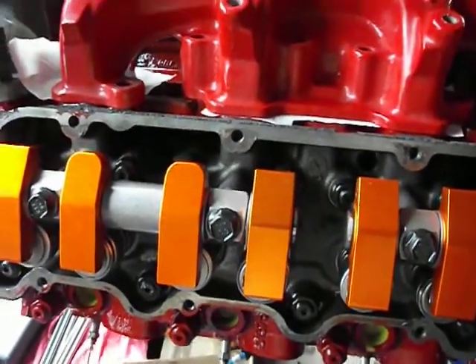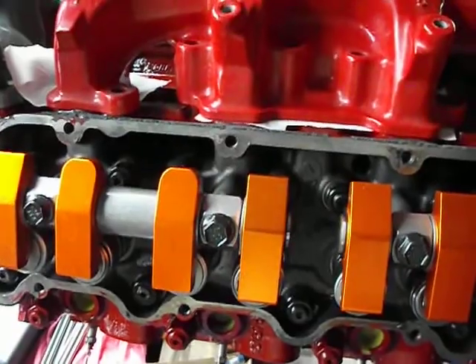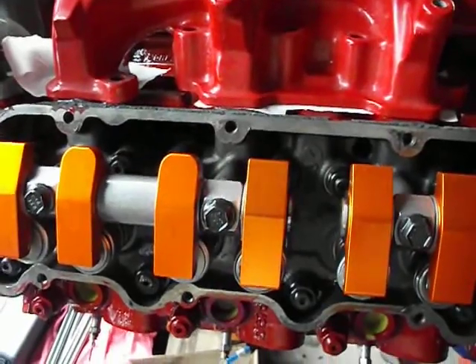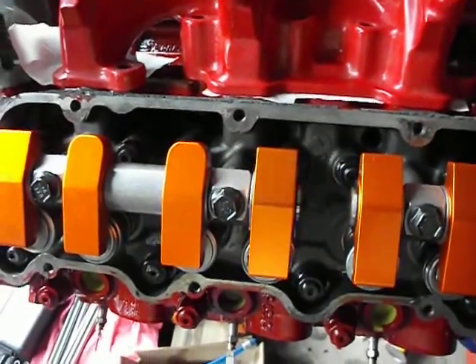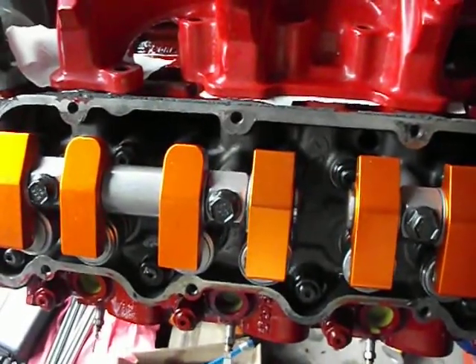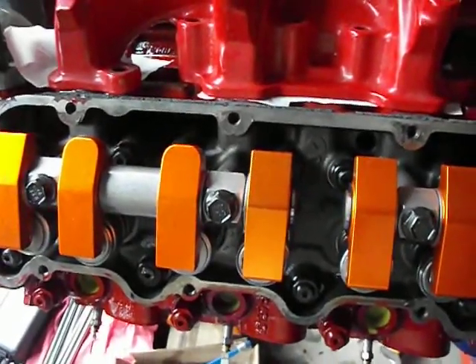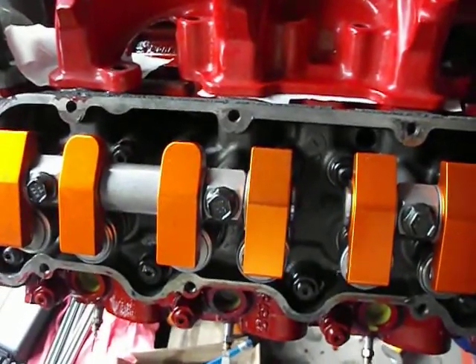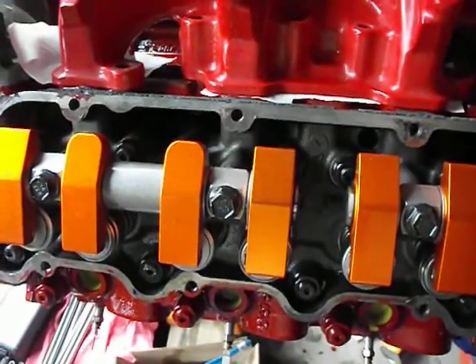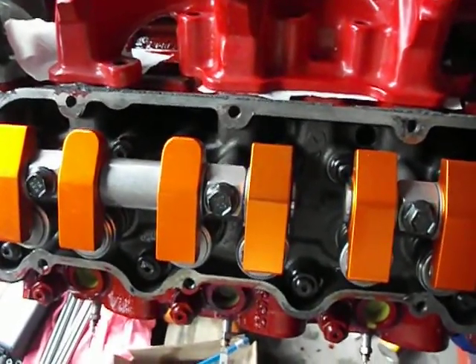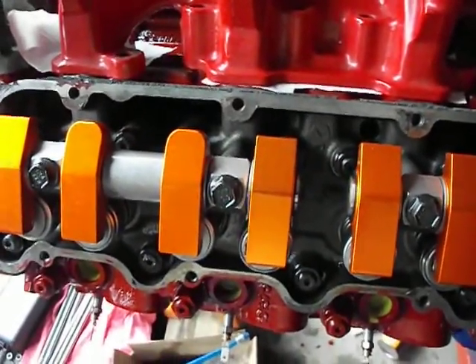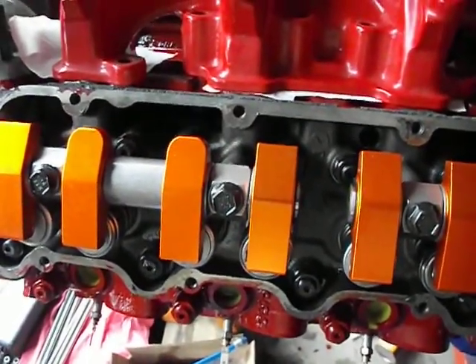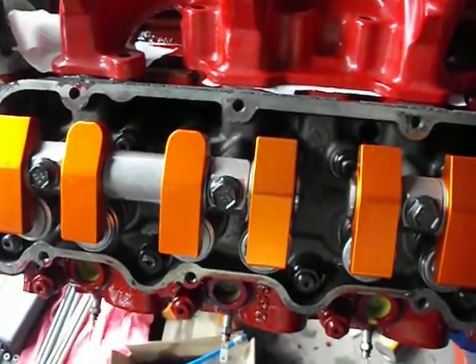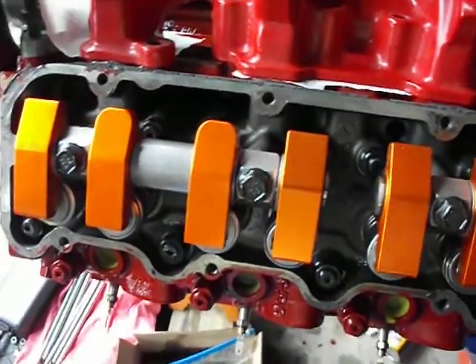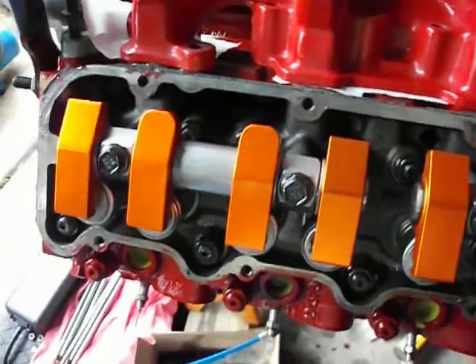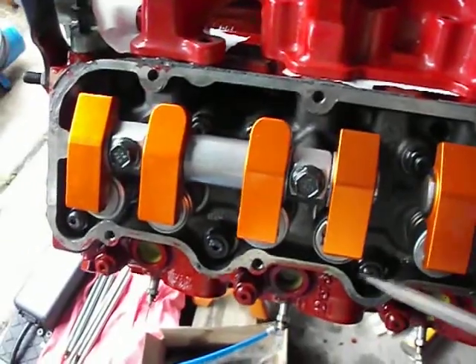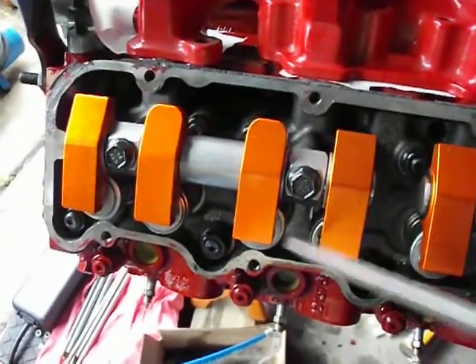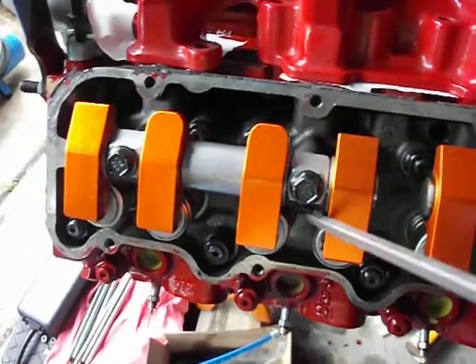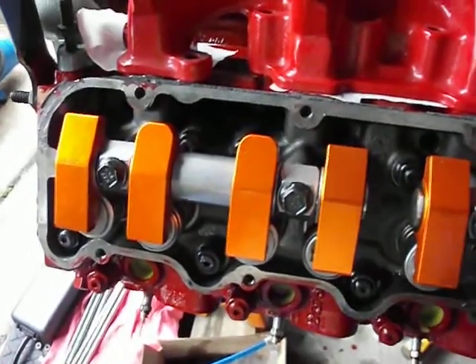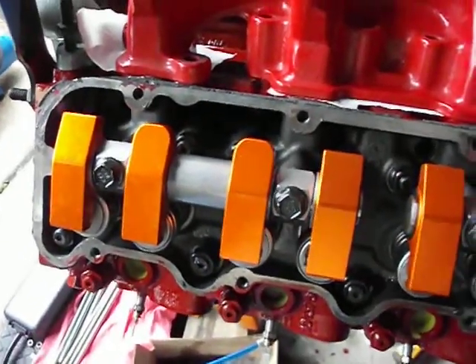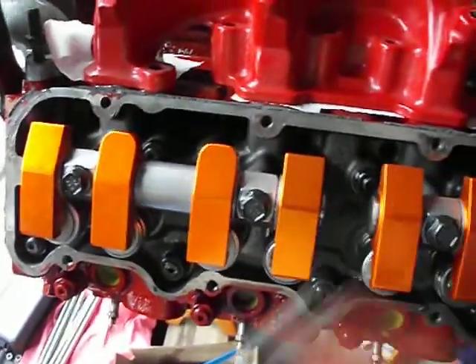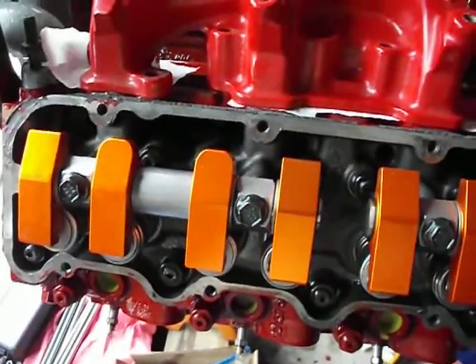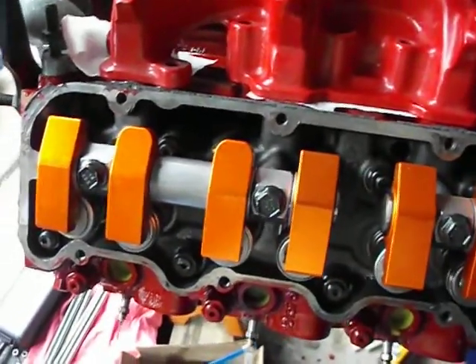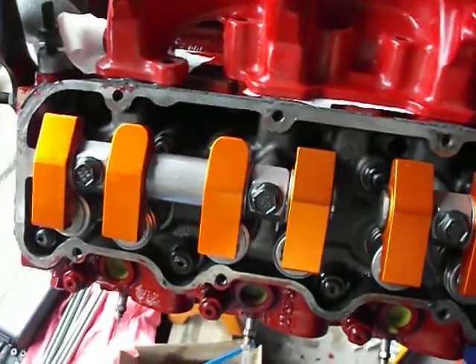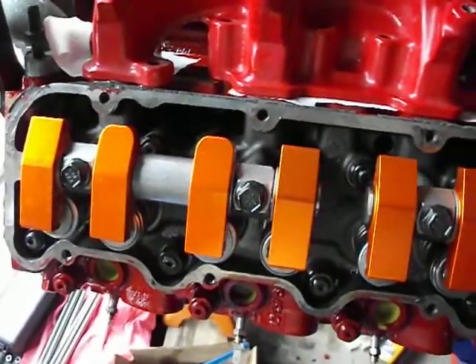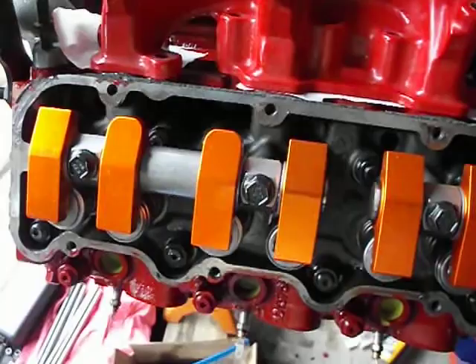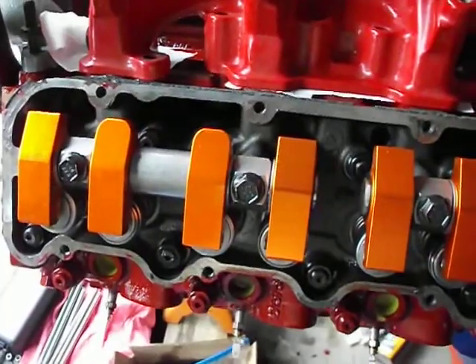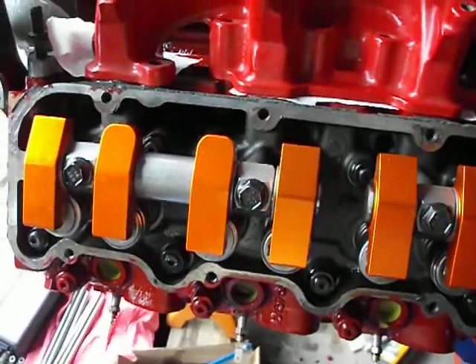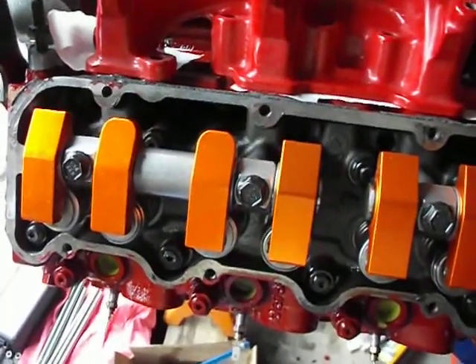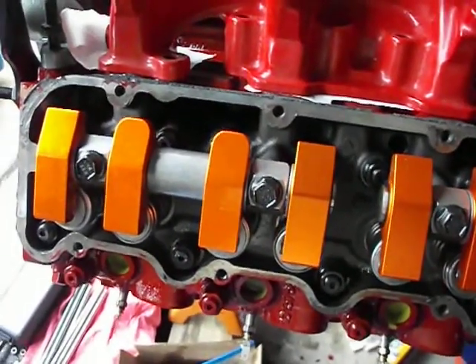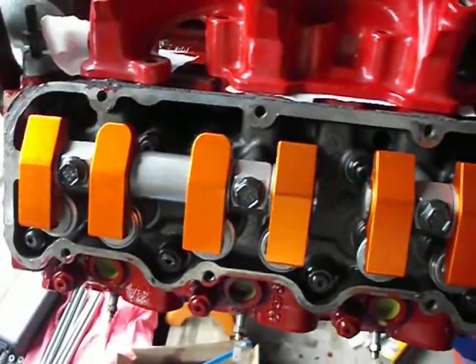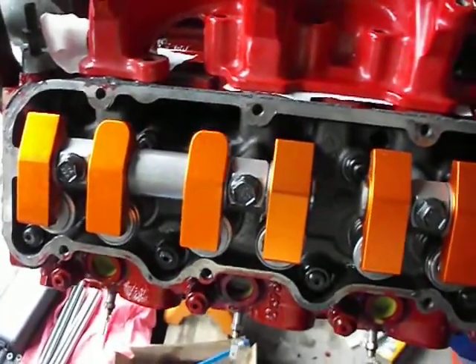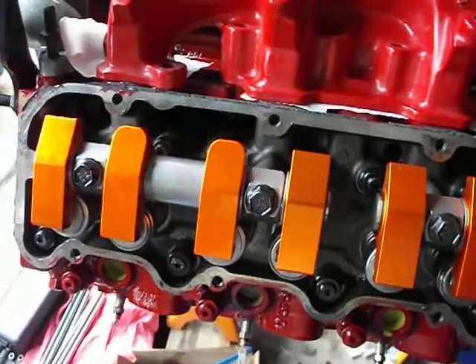This is a brand new motor. I didn't want to be grinding on it and creating shavings that would get right down in that valve spring, and it would take me forever to mask it off and prep it just so I could grind it.